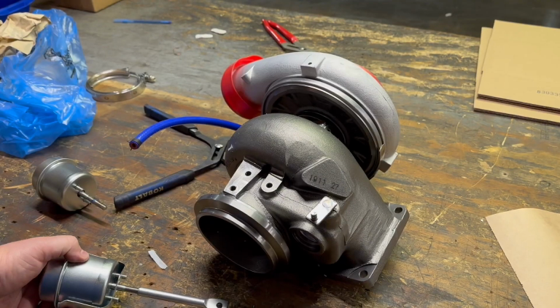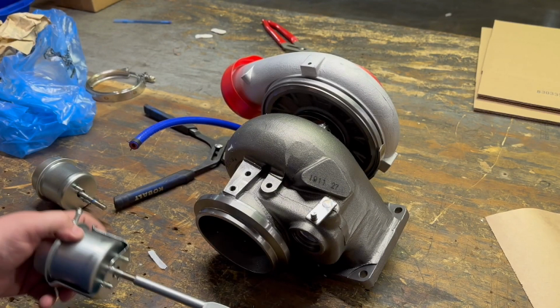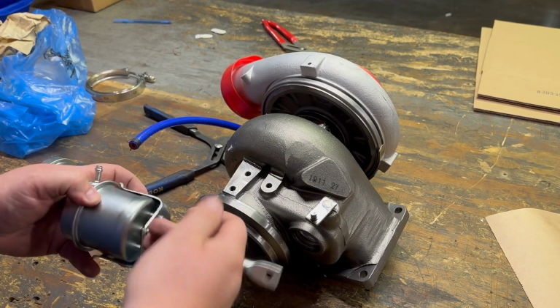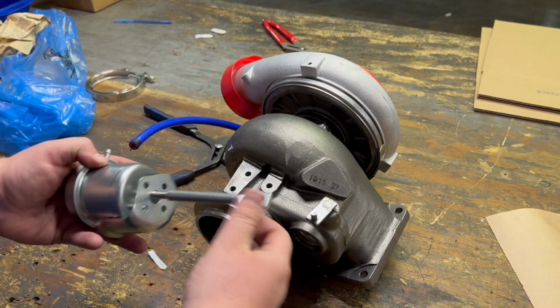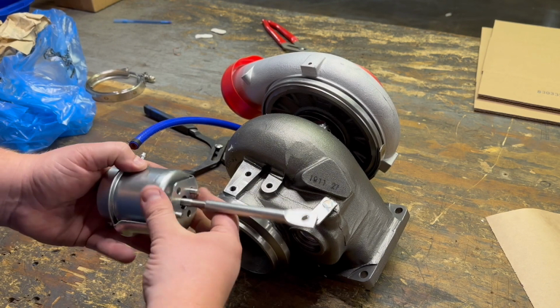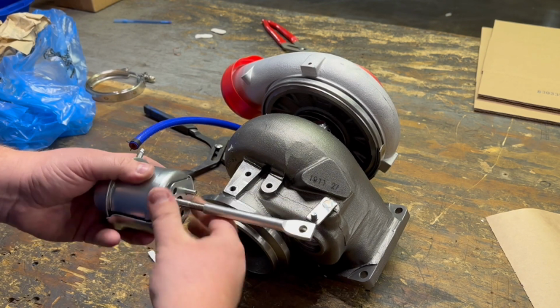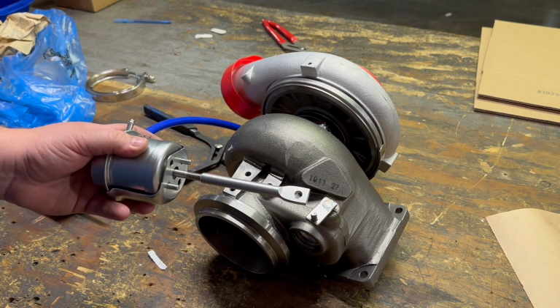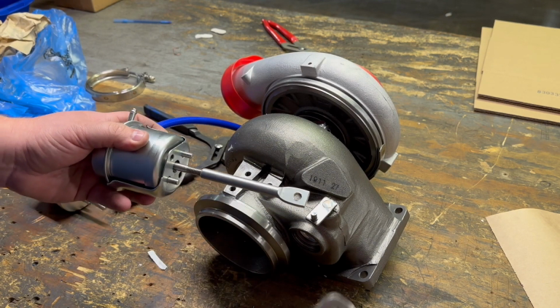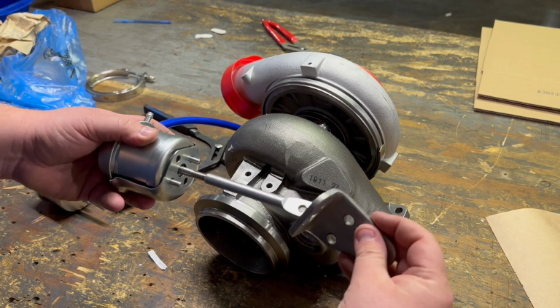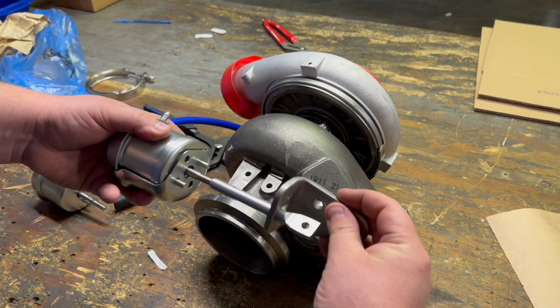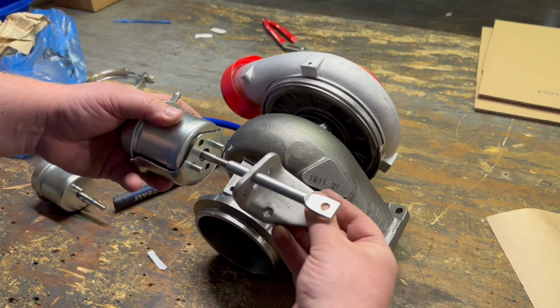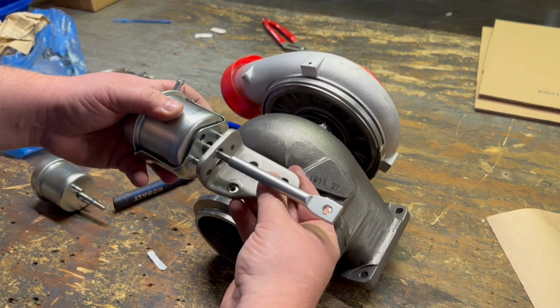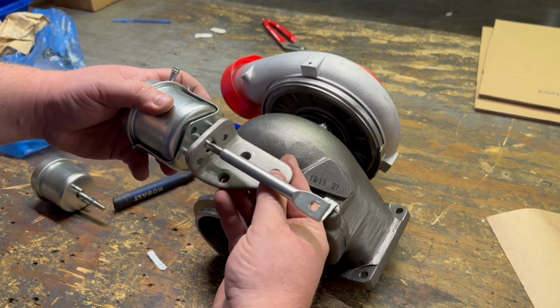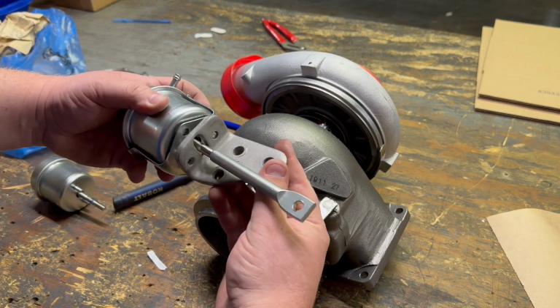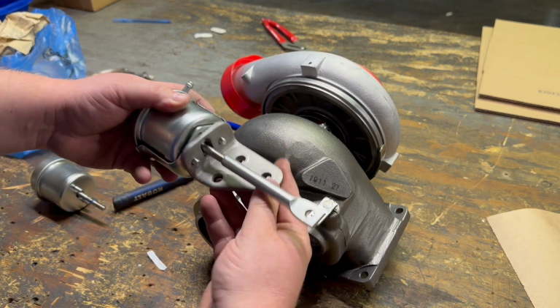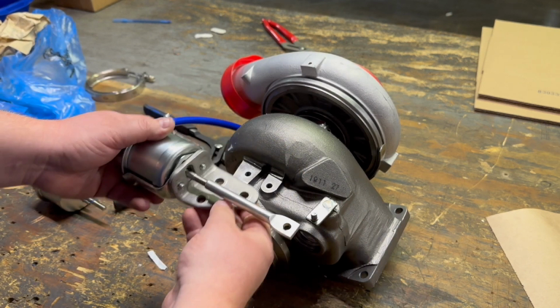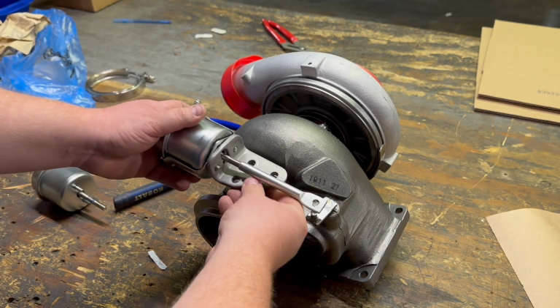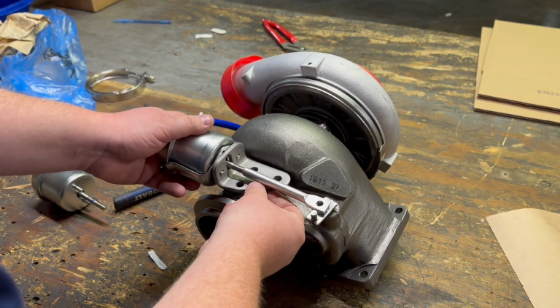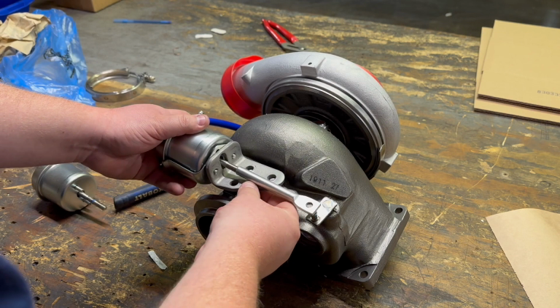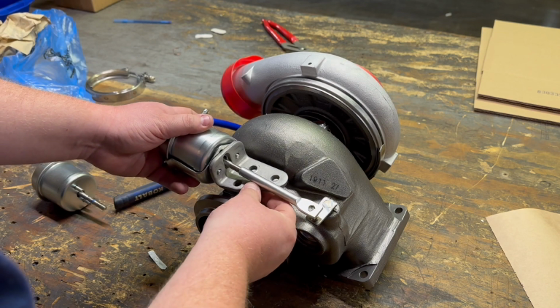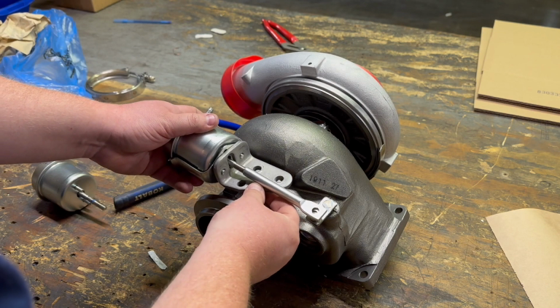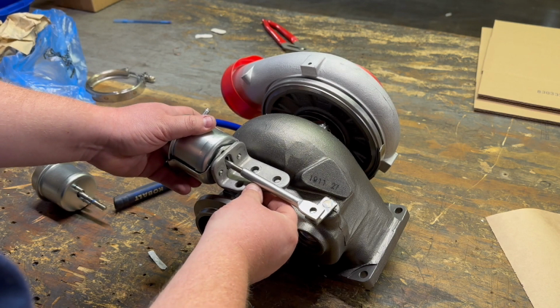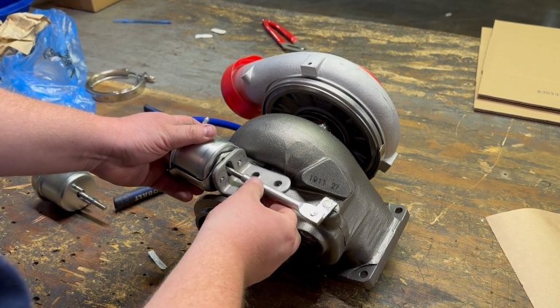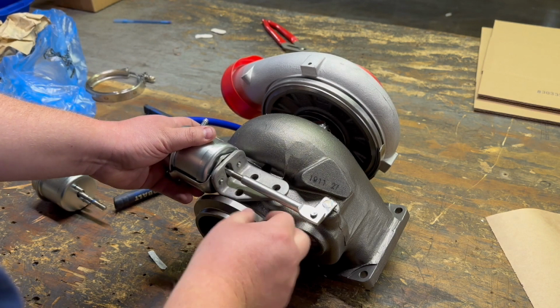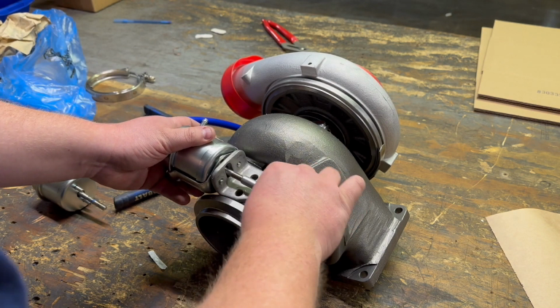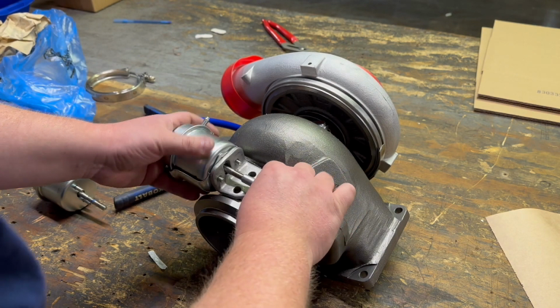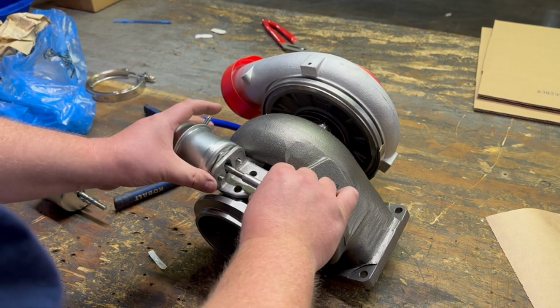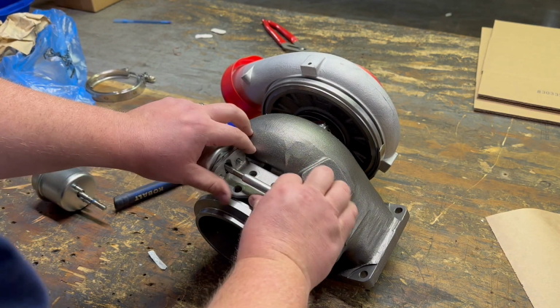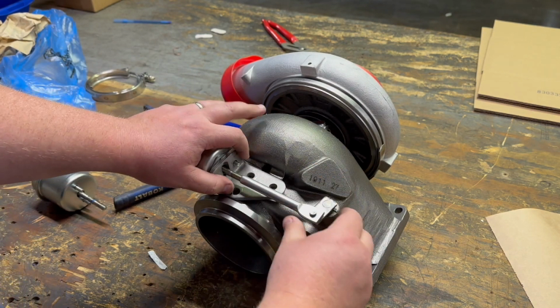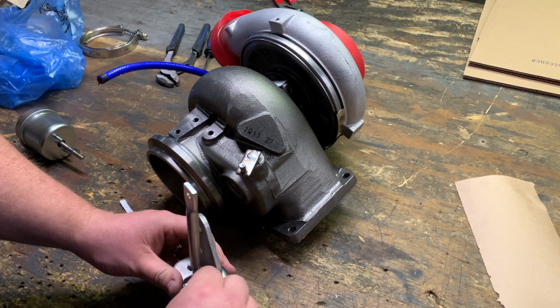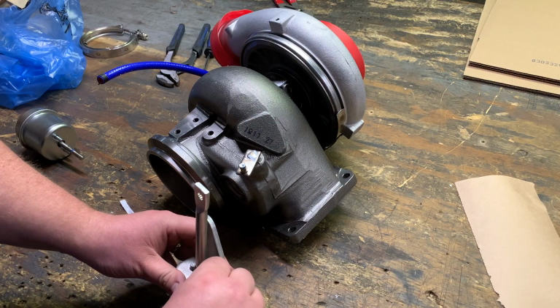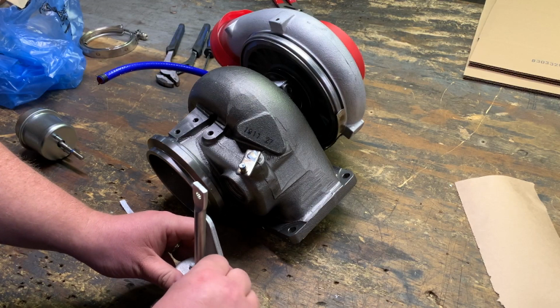Sorry guys, I forgot to film a step. I had to screw the rod end onto the actuator. This is where you want to make sure that you're going by the measurement you took or that you counted the threads to make sure that you get the correct overall length.